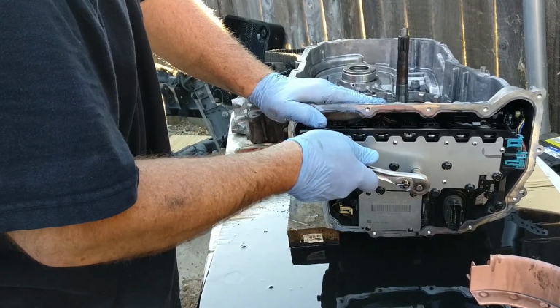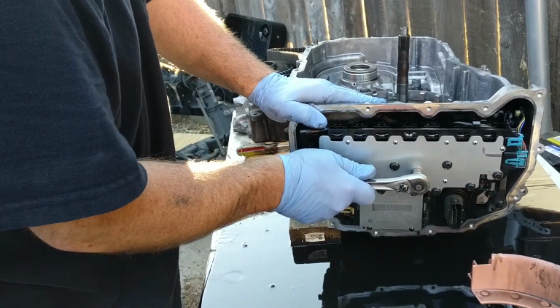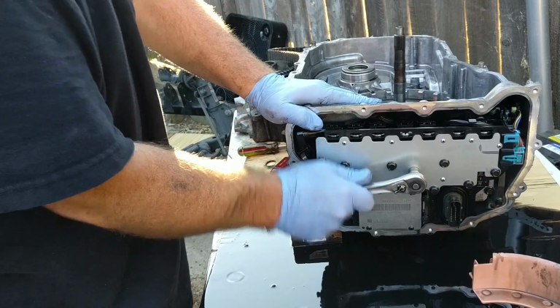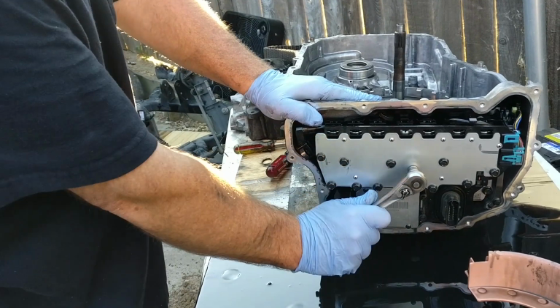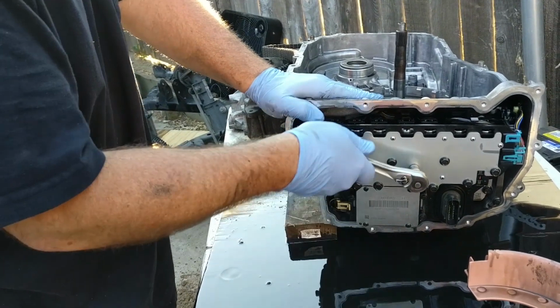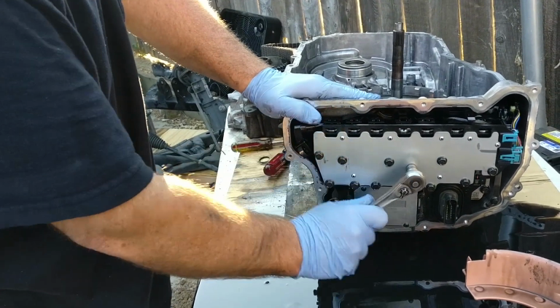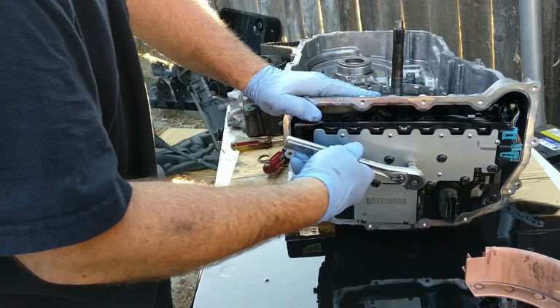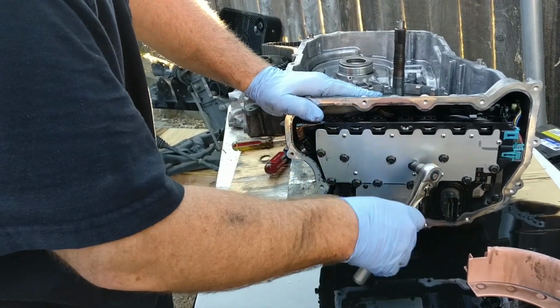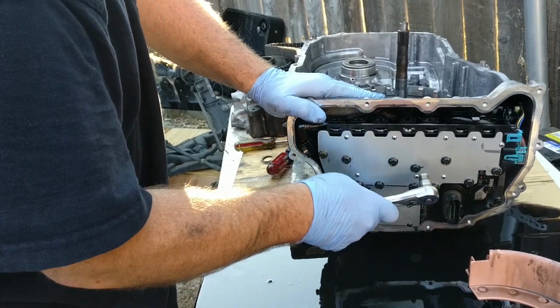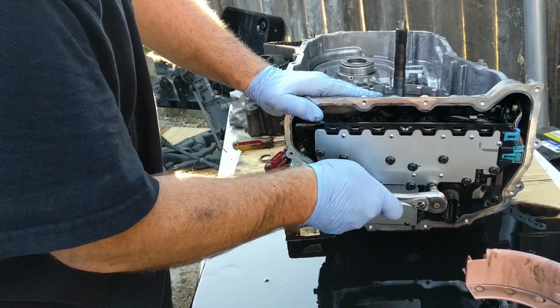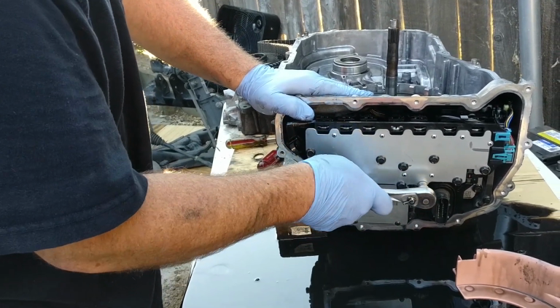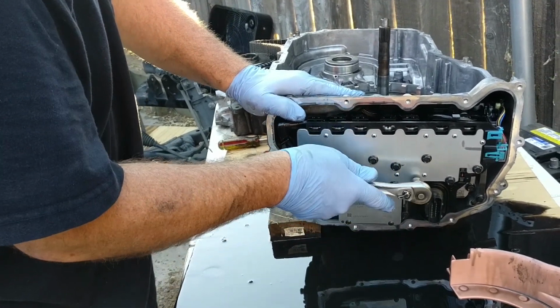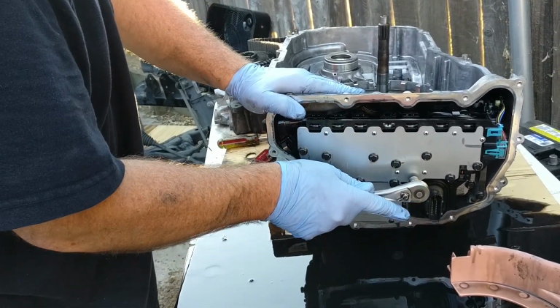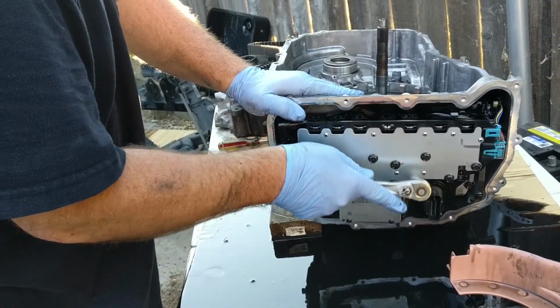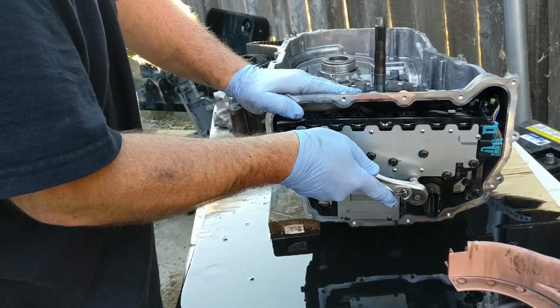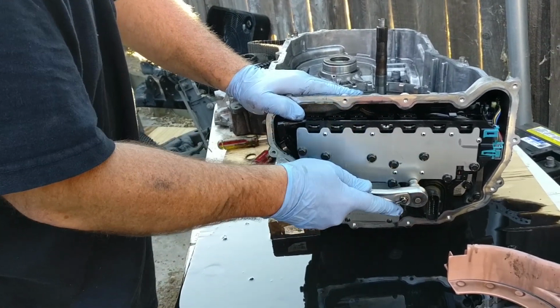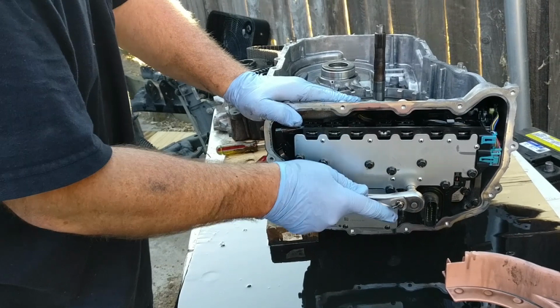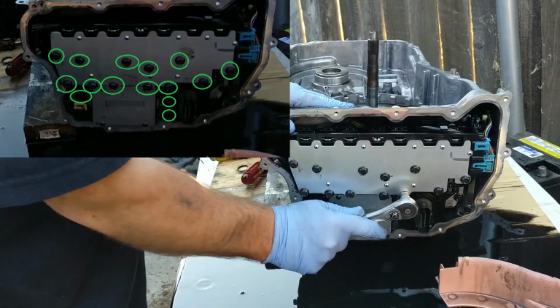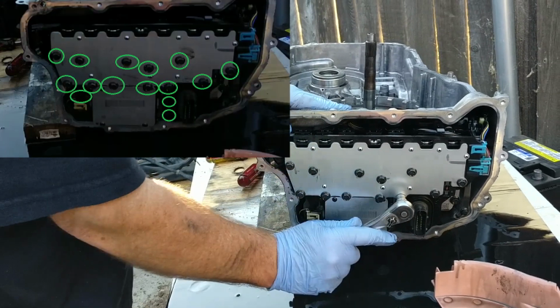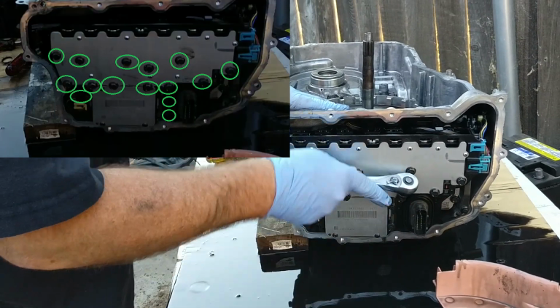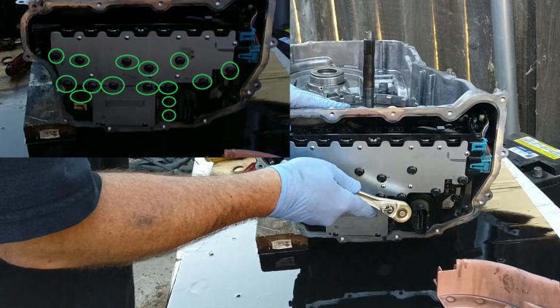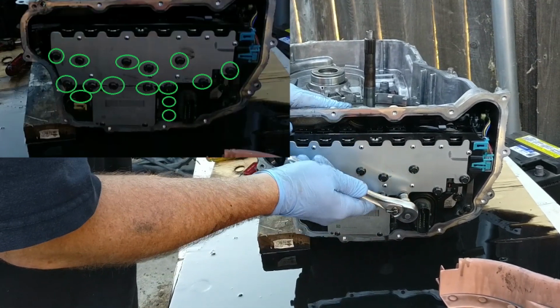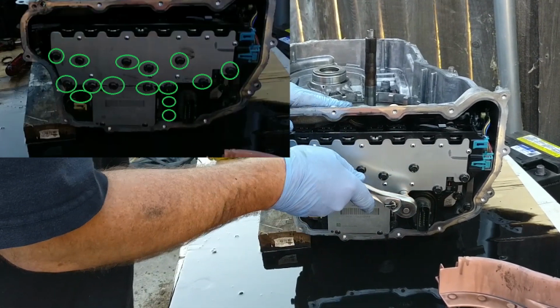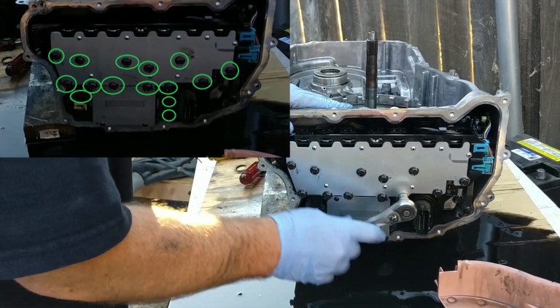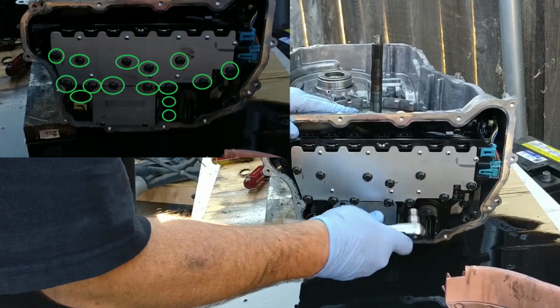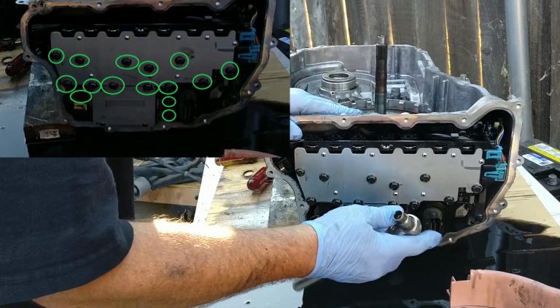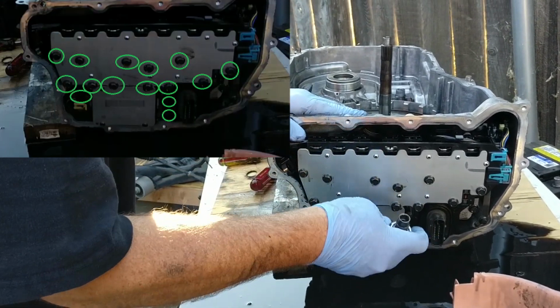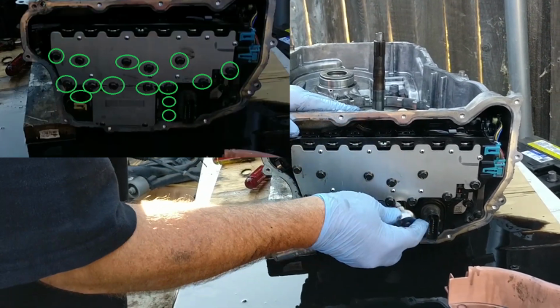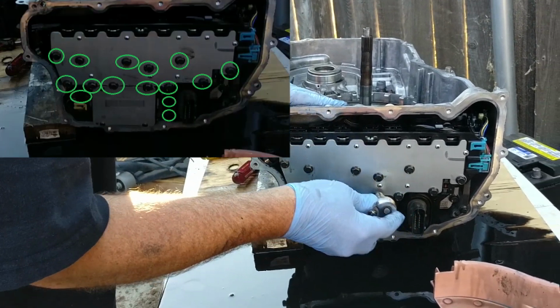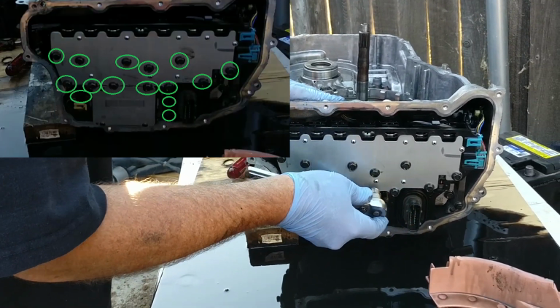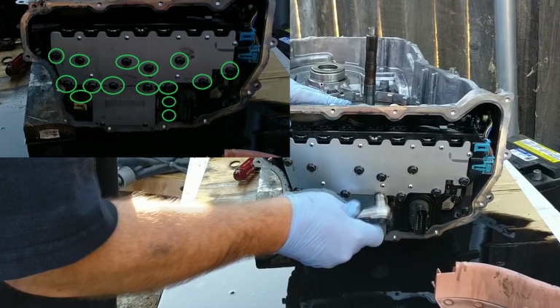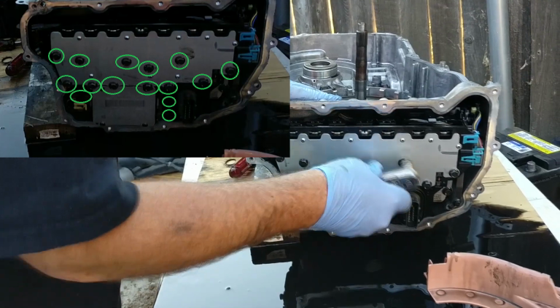There are only 15 bolts that need to be removed to remove the control unit assembly. Do not remove all the bolts. Looking in the top left of the video, you can see the 15 bolts are circled with the green circle.